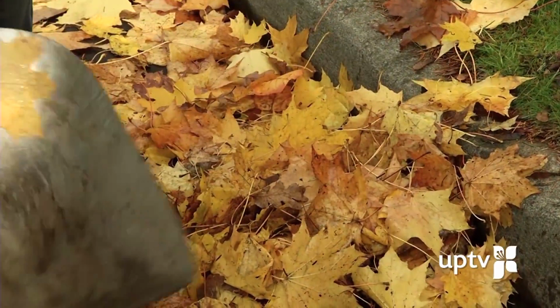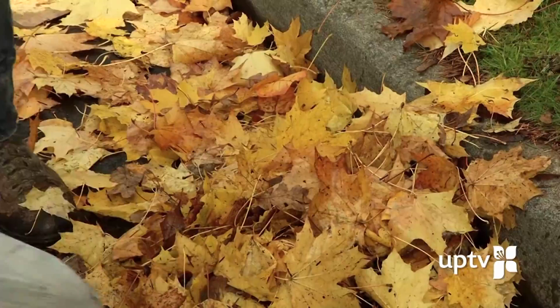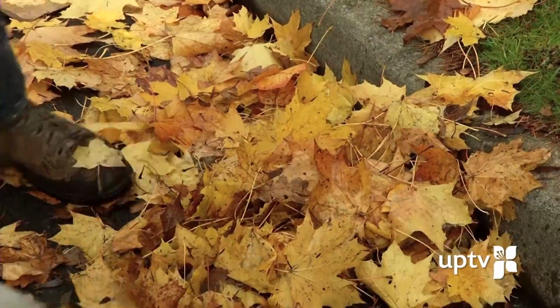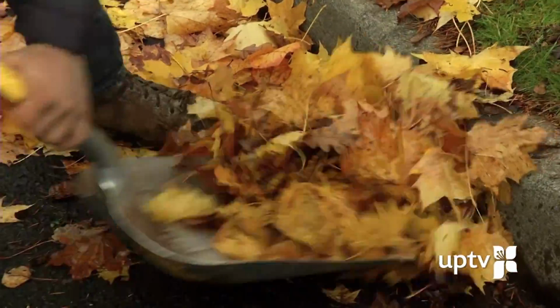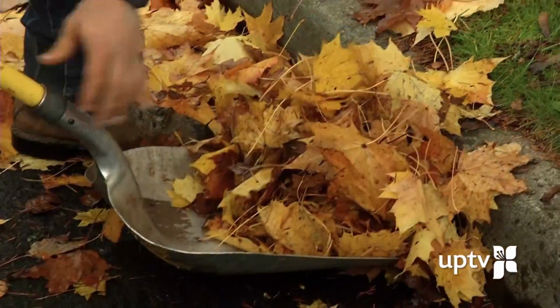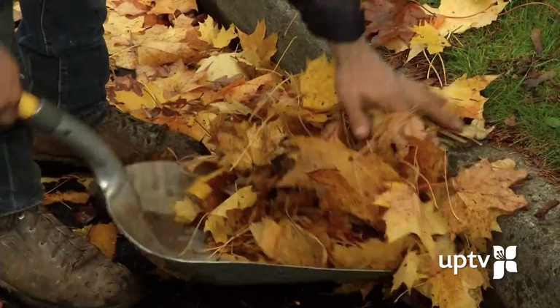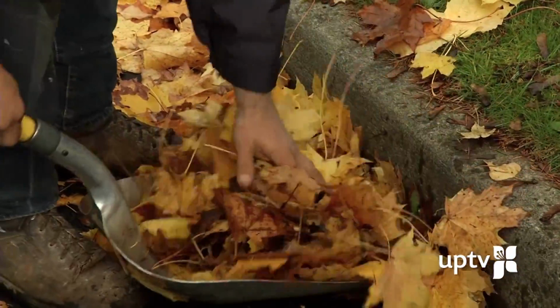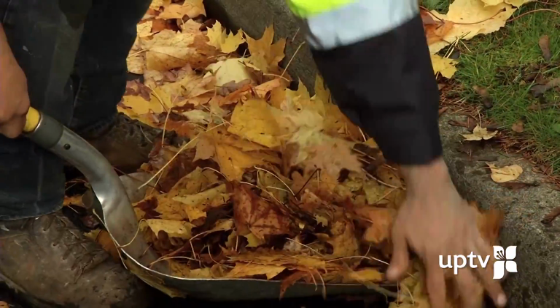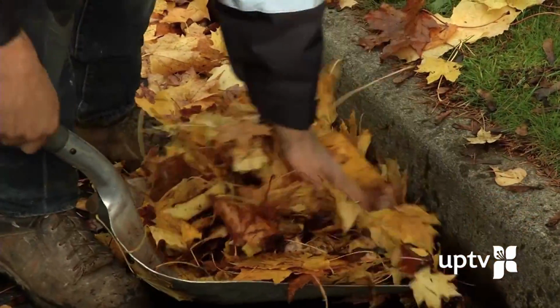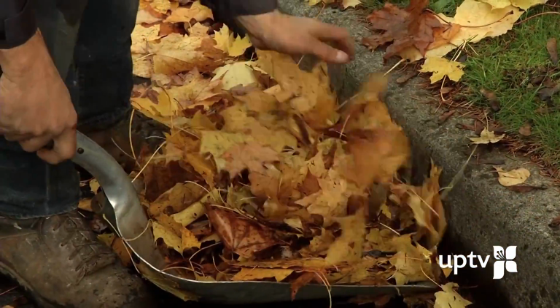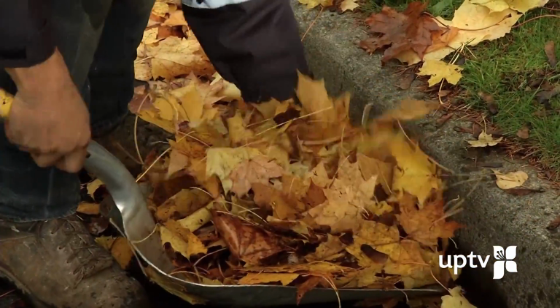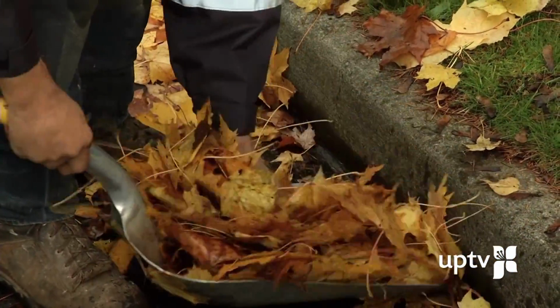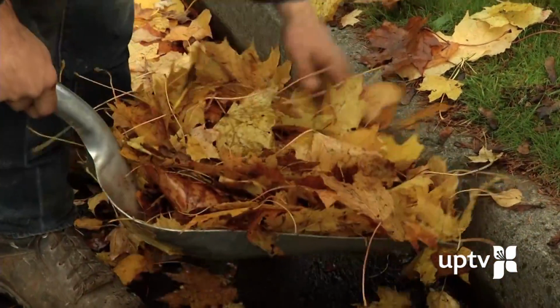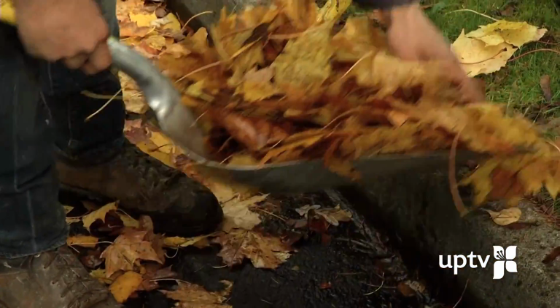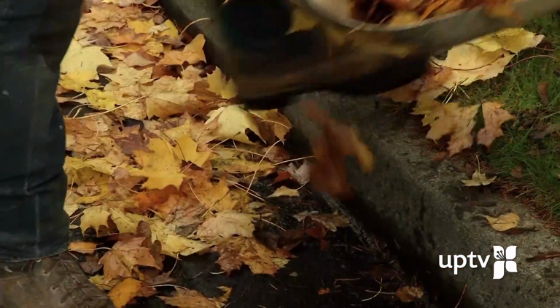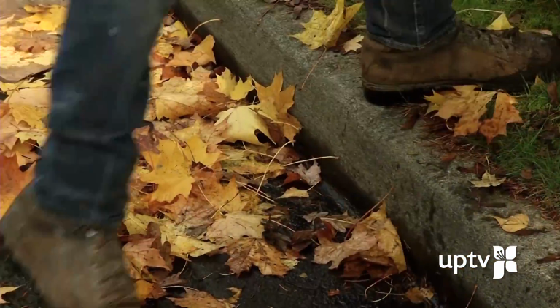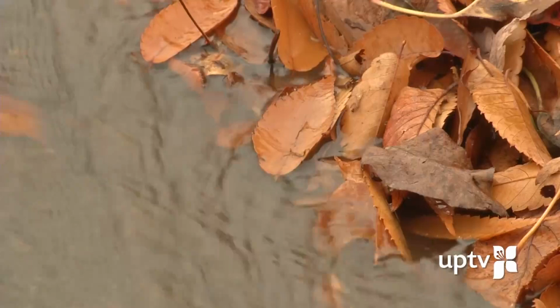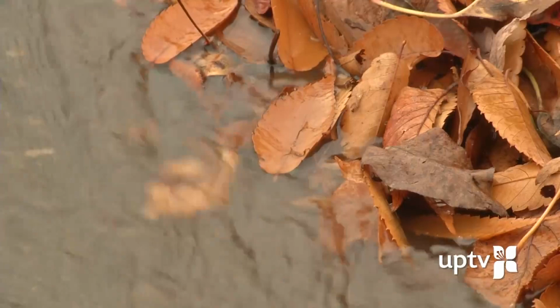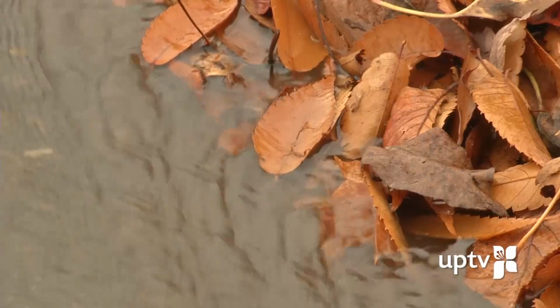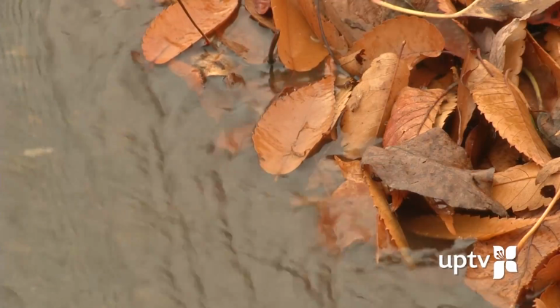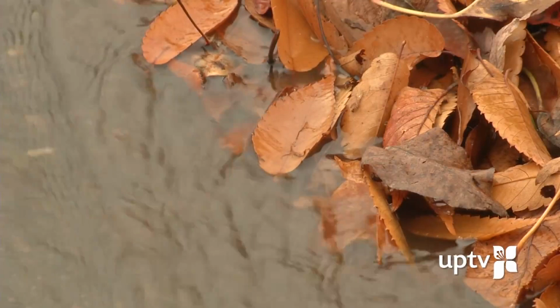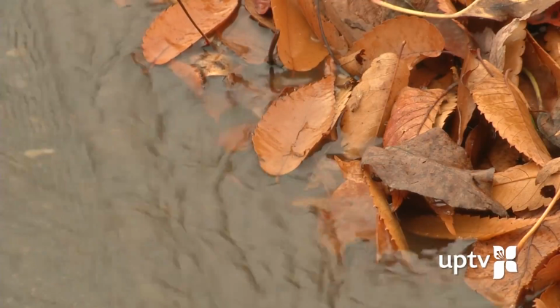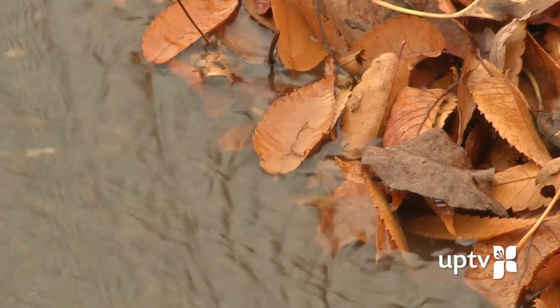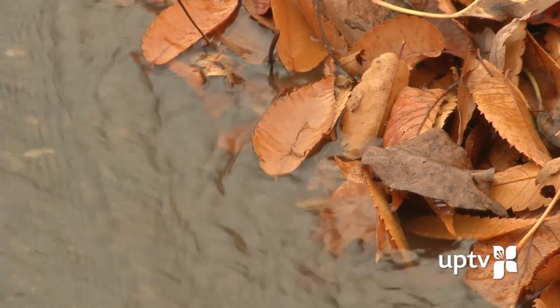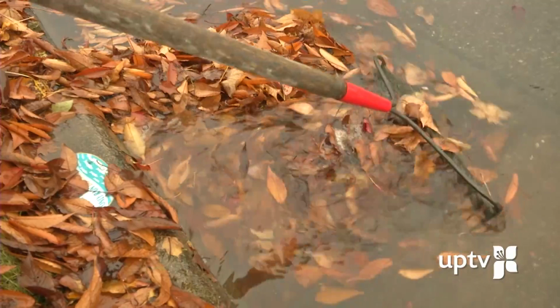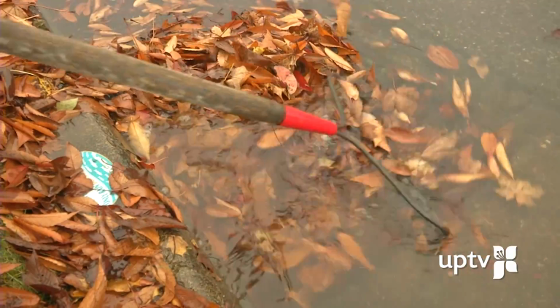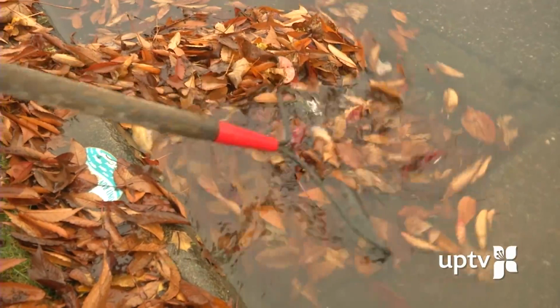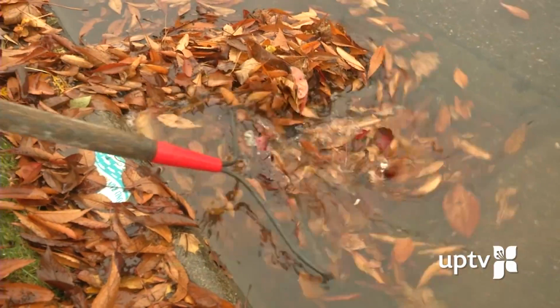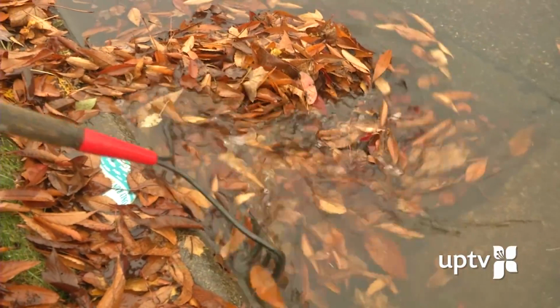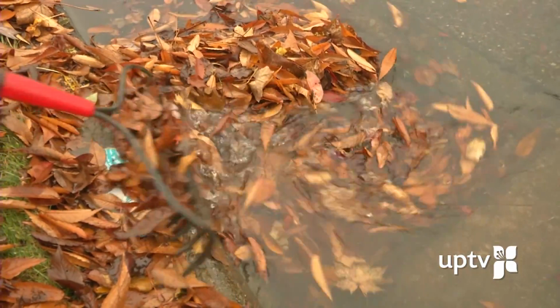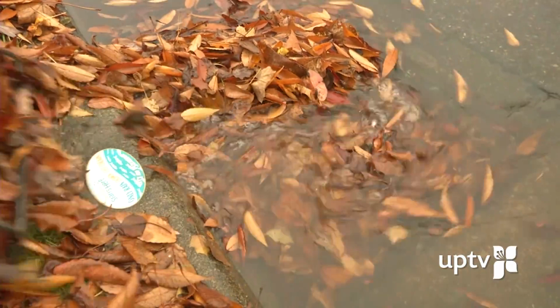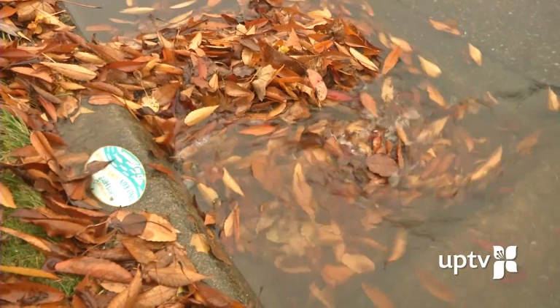With the support of our residents, let's weather the rainy season and keep University Place neighborhoods flood-free. If UP residents could help keep the catch basins clear in front of their homes, it would help keep a trouble-free rainy season for all.